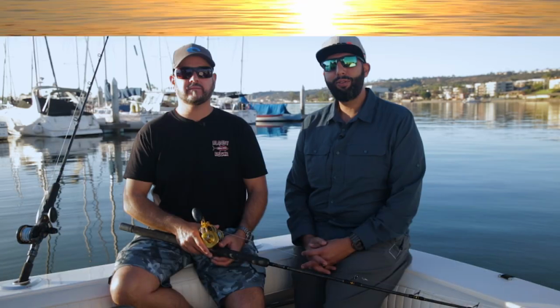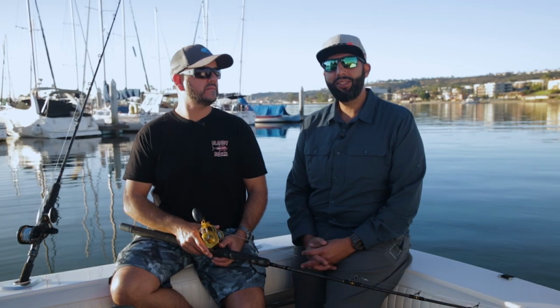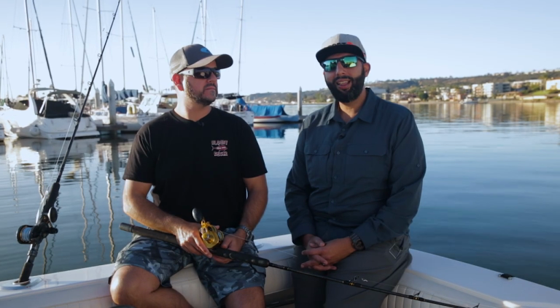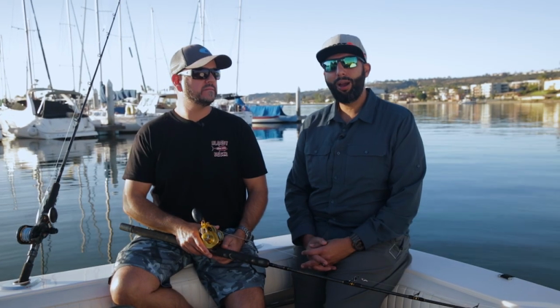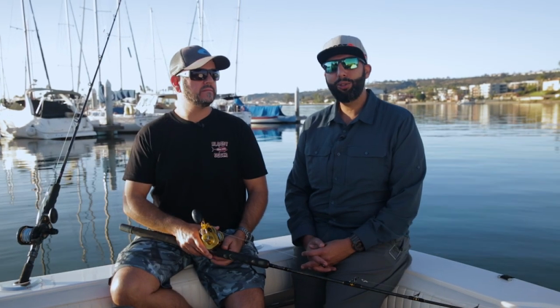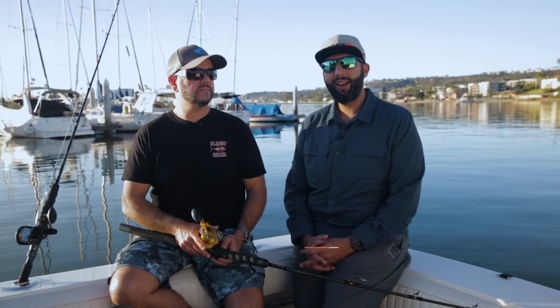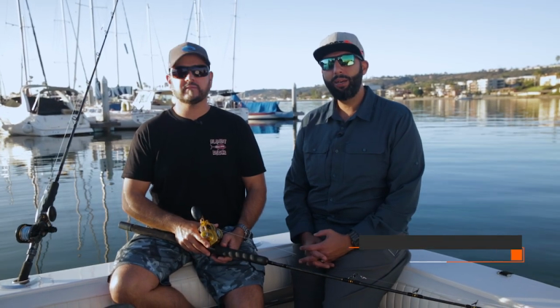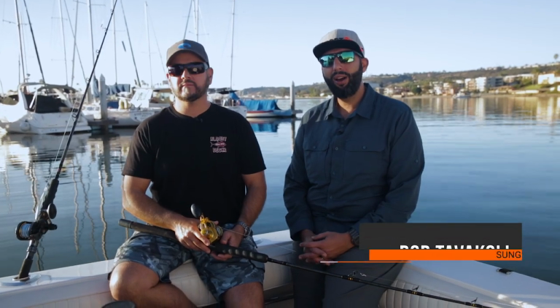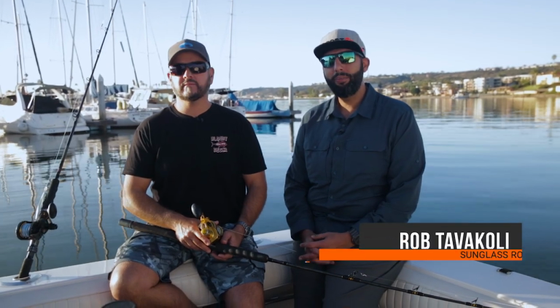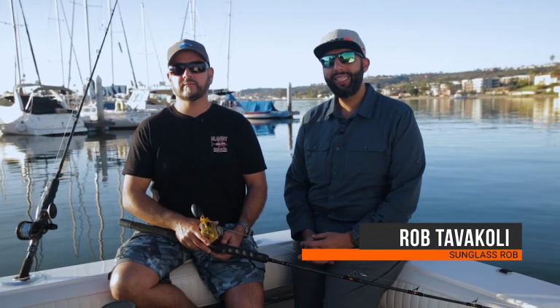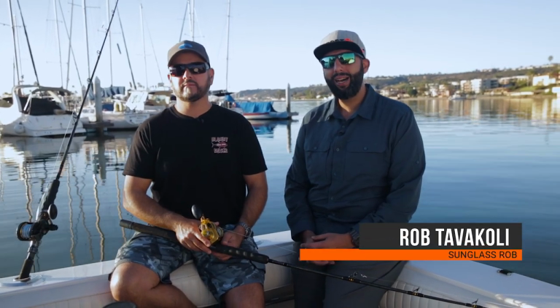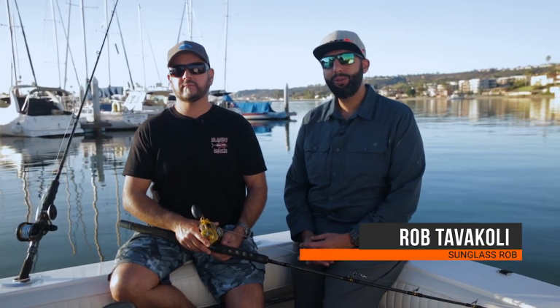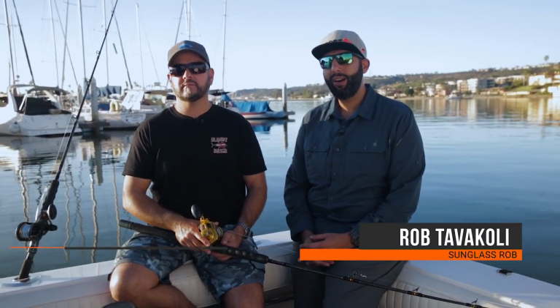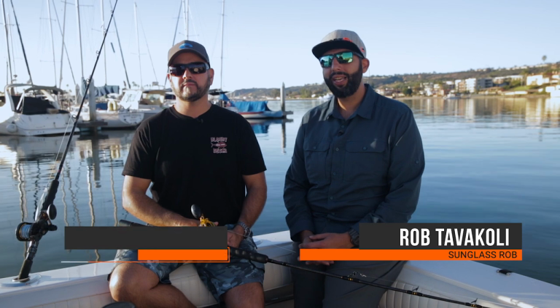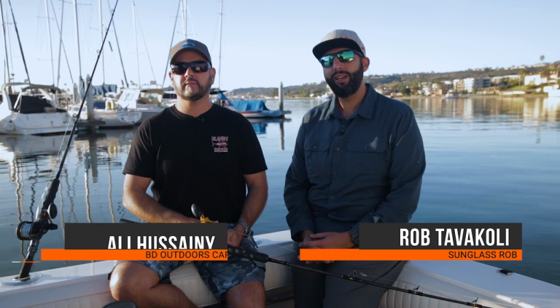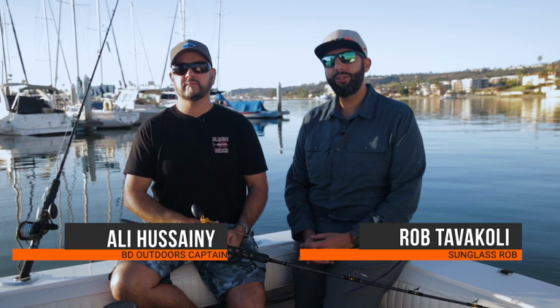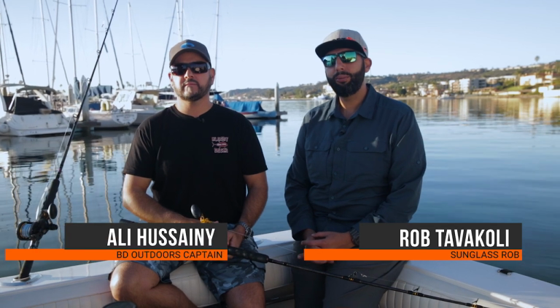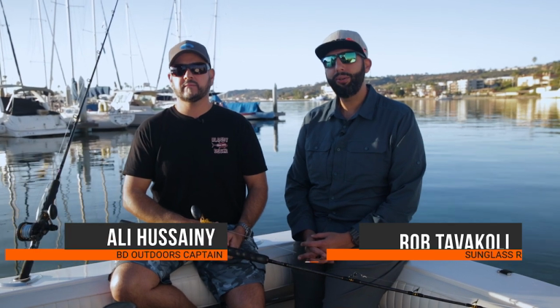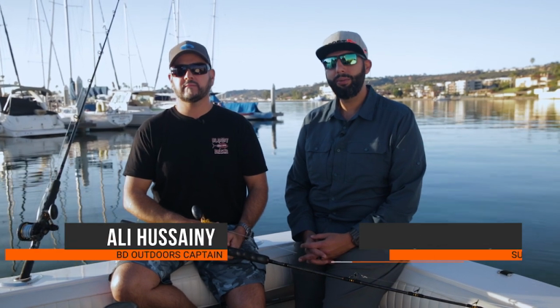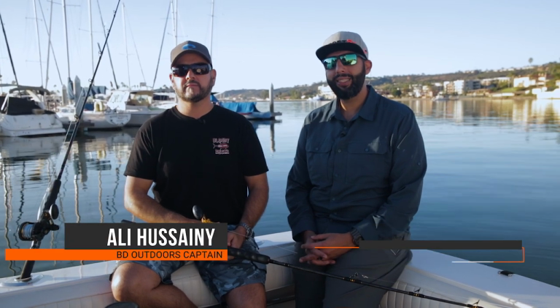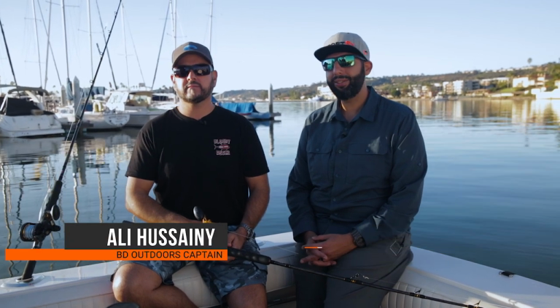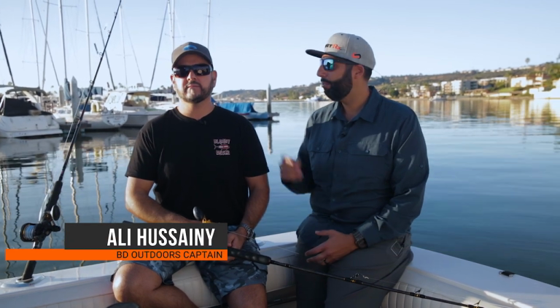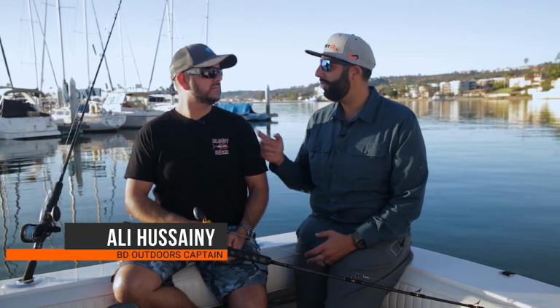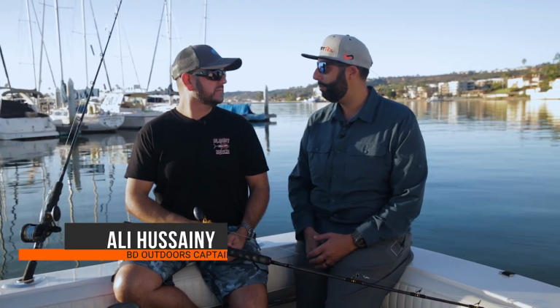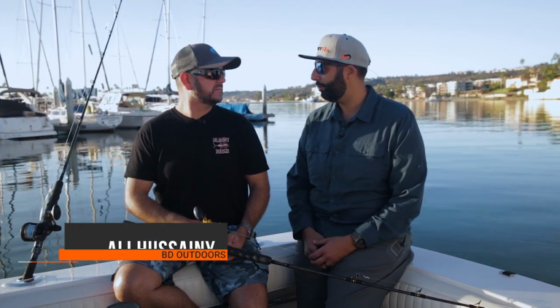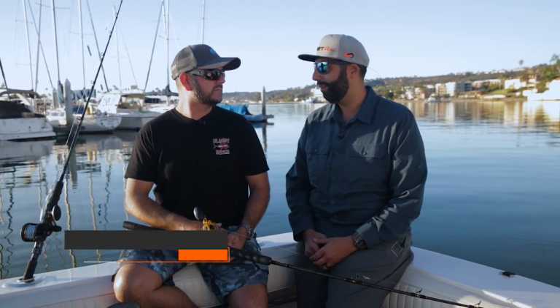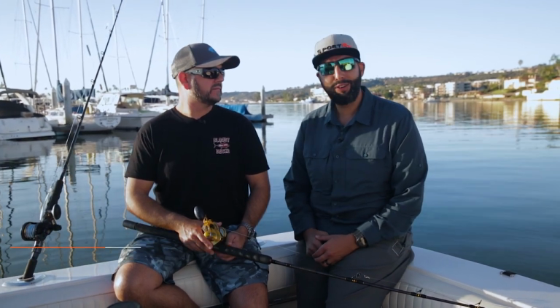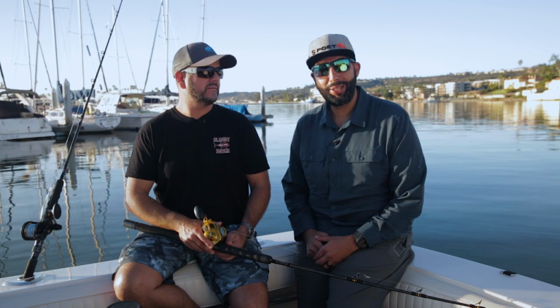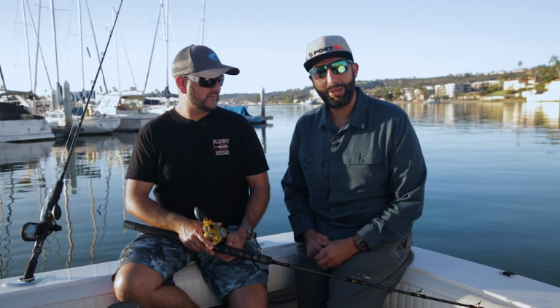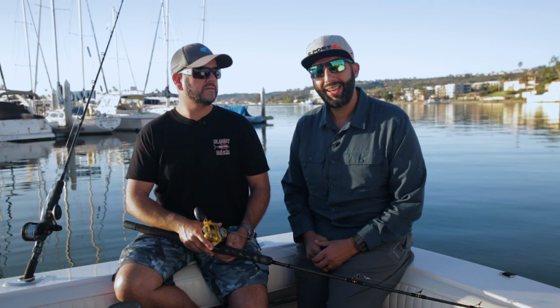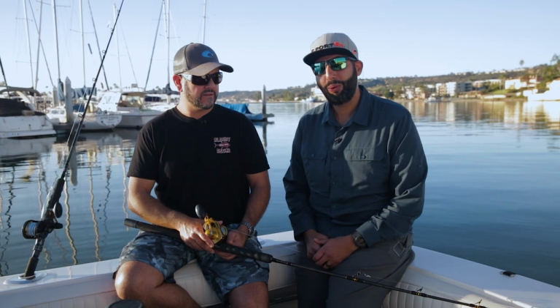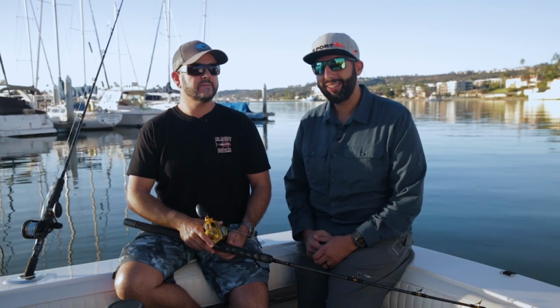Hey everyone, this is Sunglass Rob from SportRx and I'm here with Ollie from BD Outdoors. We are out testing Costas, doing some reviews on some amazing glasses. By the way, you can get them in prescription too — I don't know if everybody knew that, but you can at SportRx.